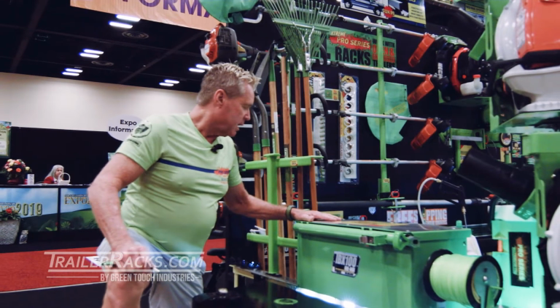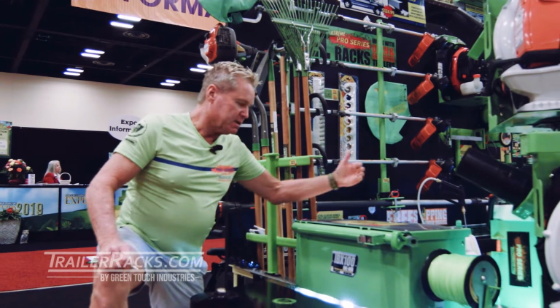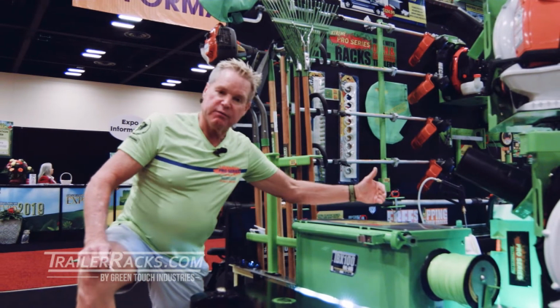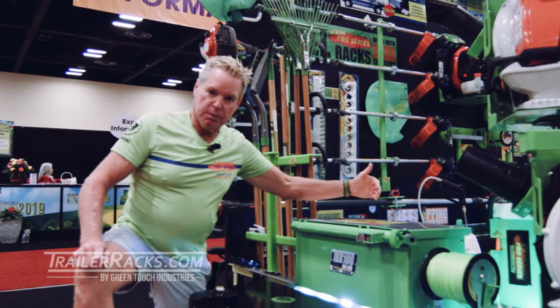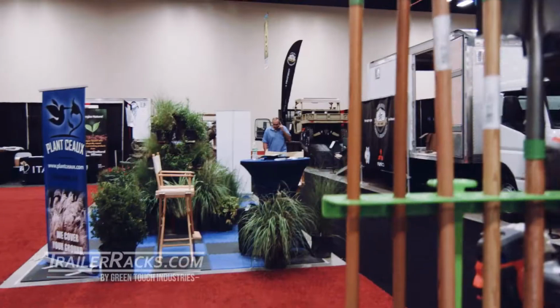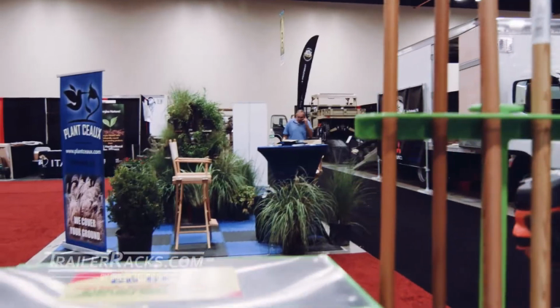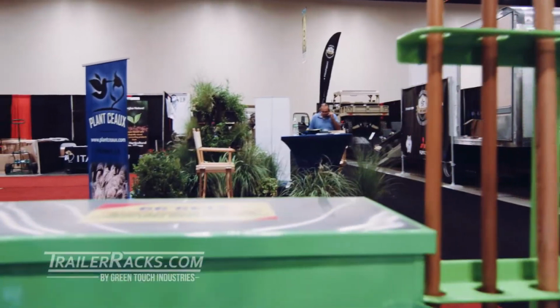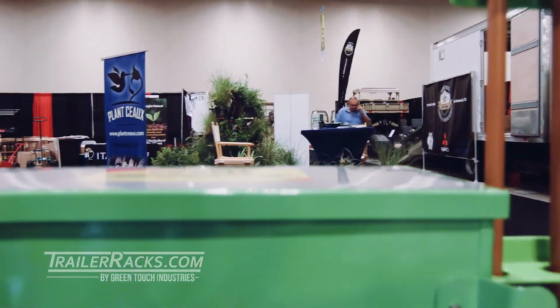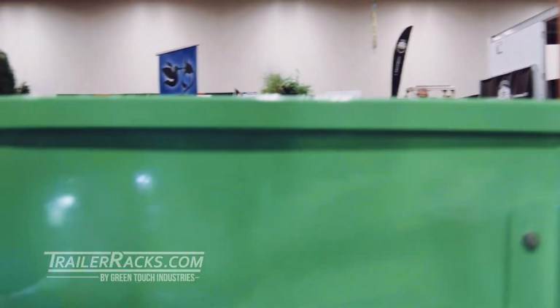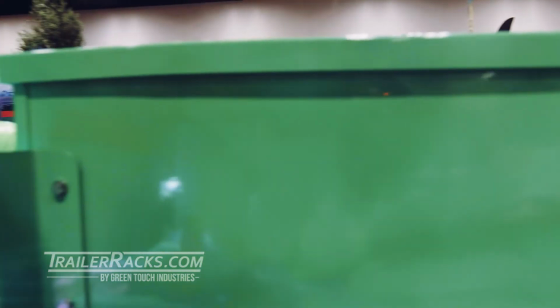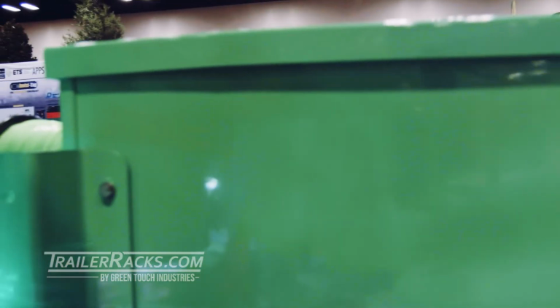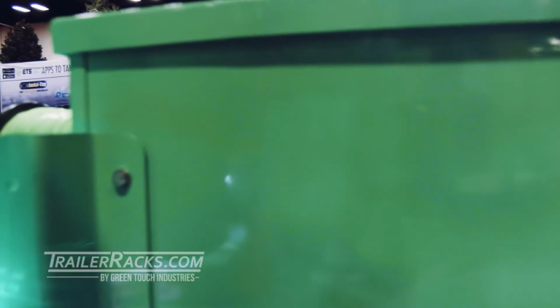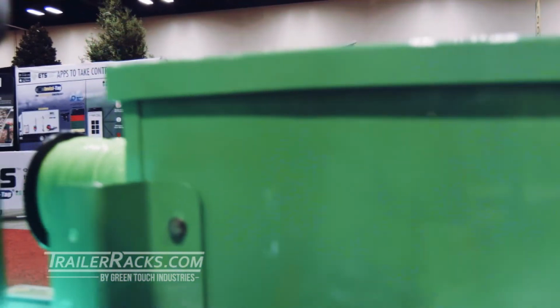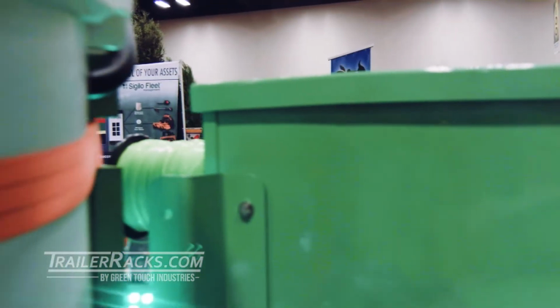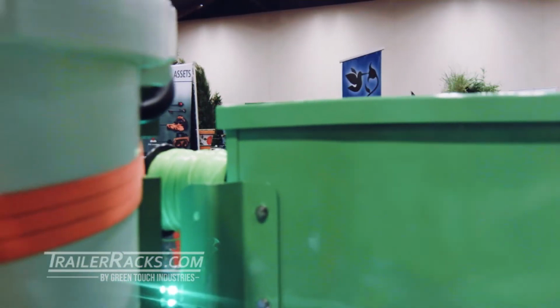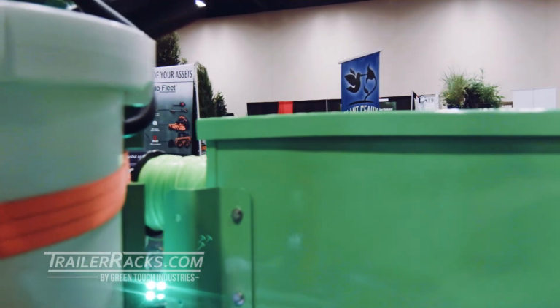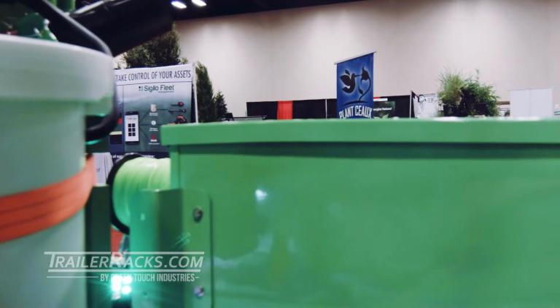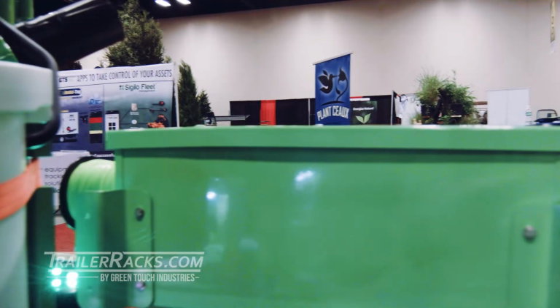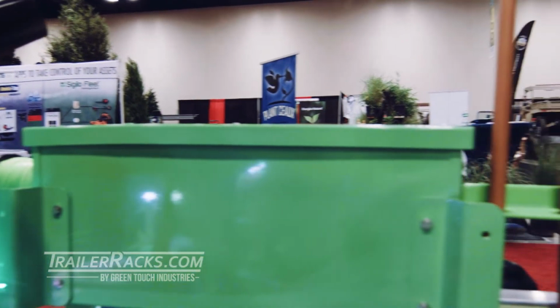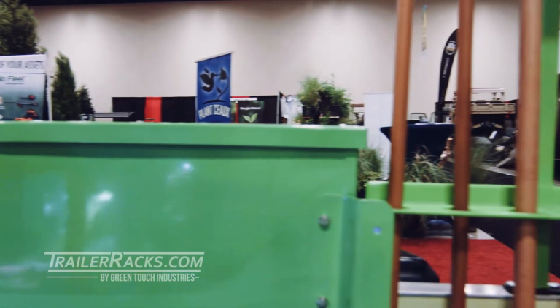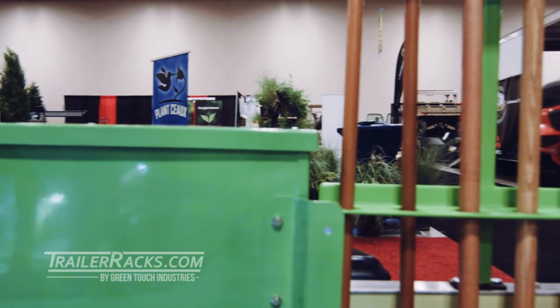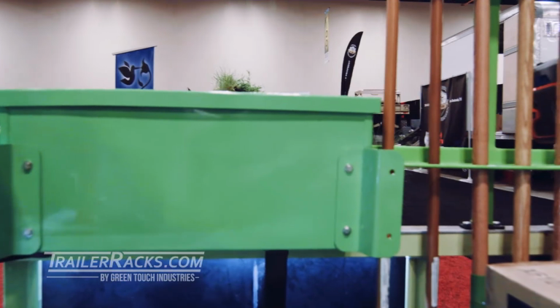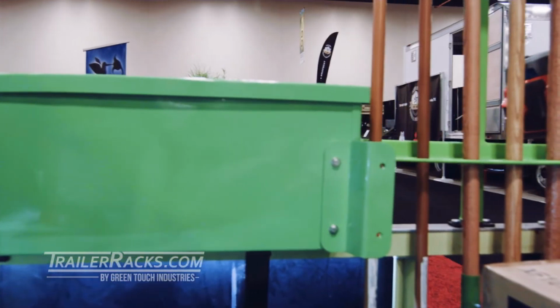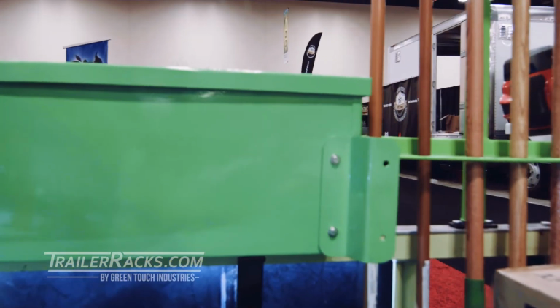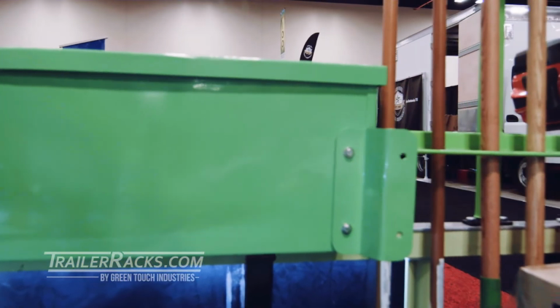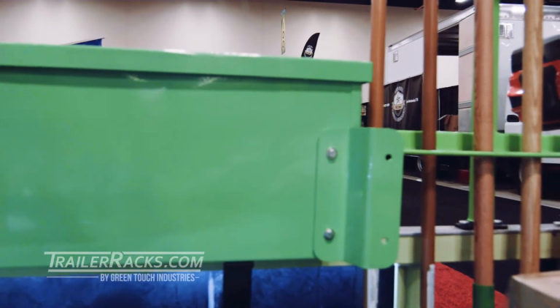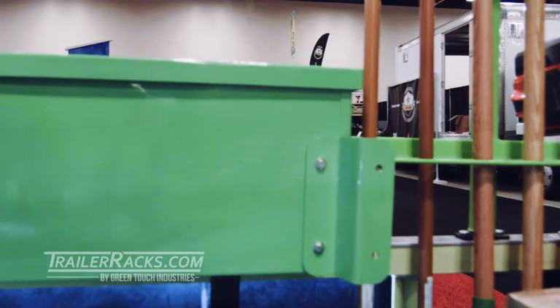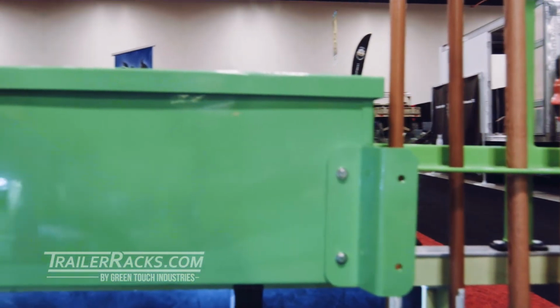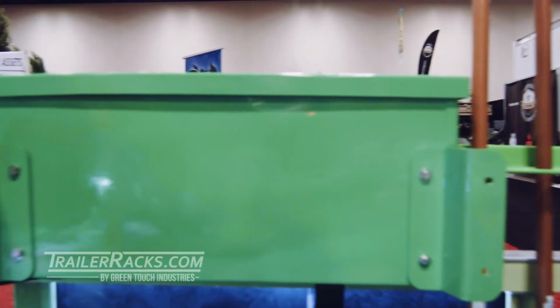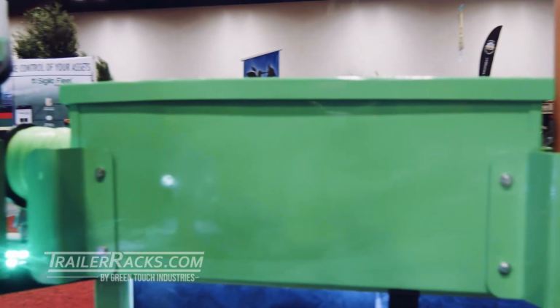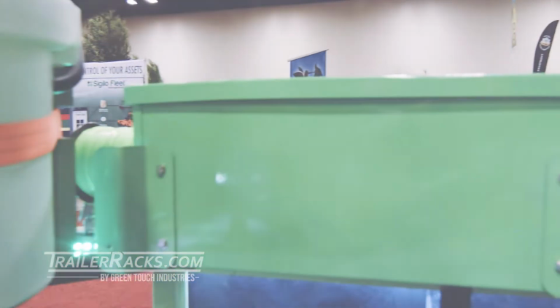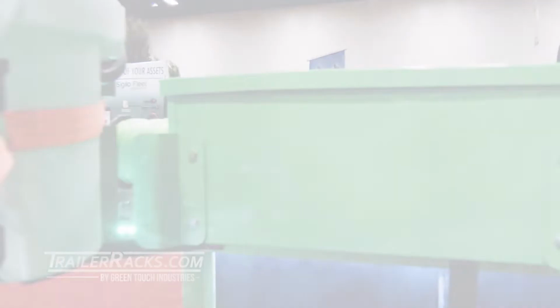On the back side, we have our new plates for mounting for the enclosed trailer. Those are a new addition that will actually help you install it a lot quicker and easier — kind of a one-man operation at that point.